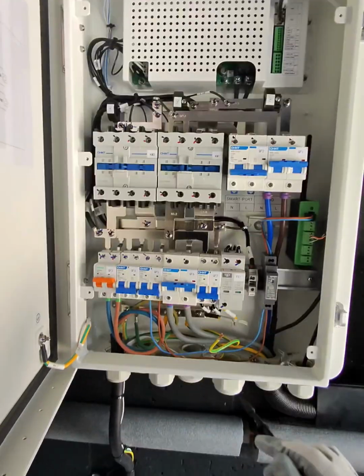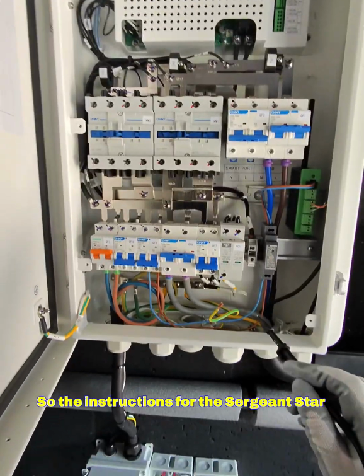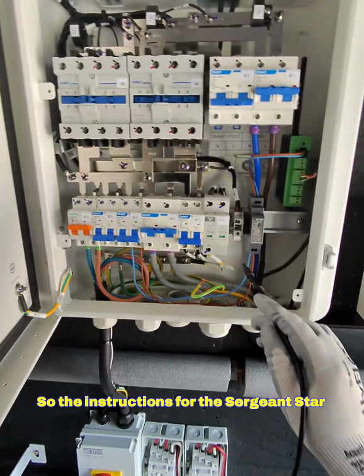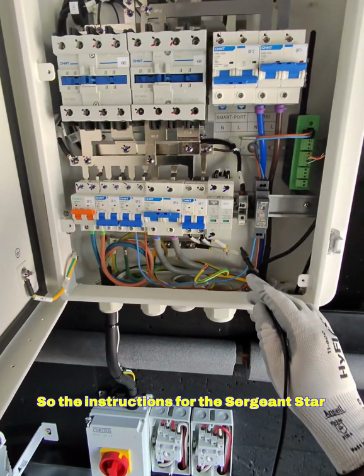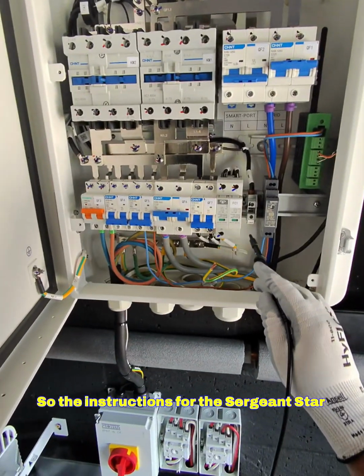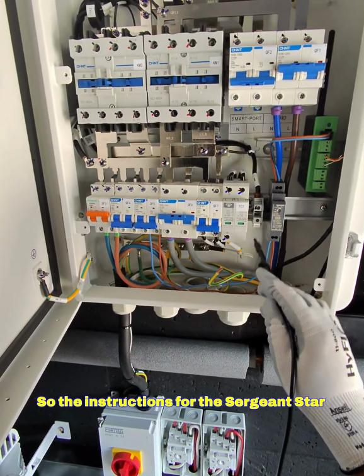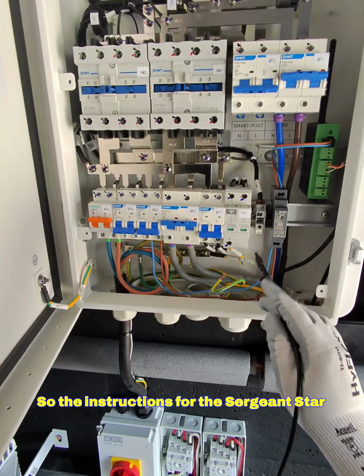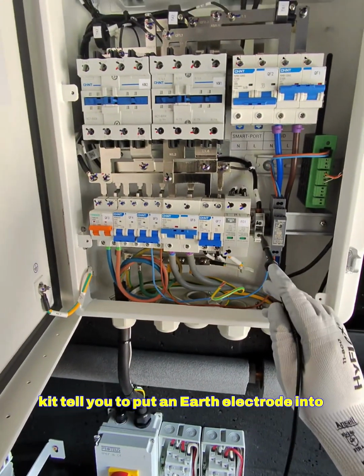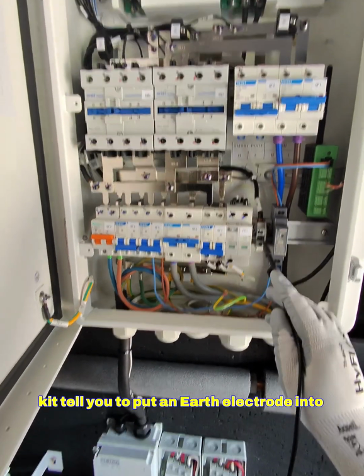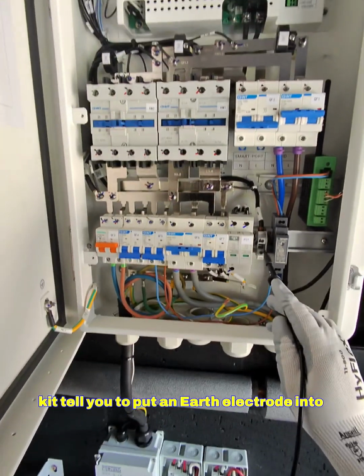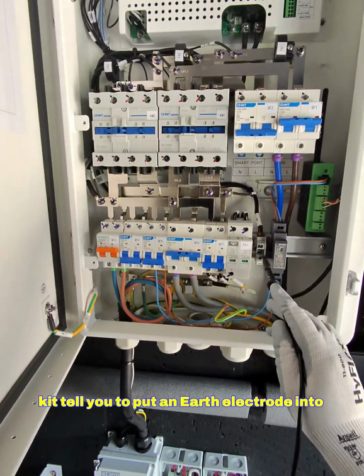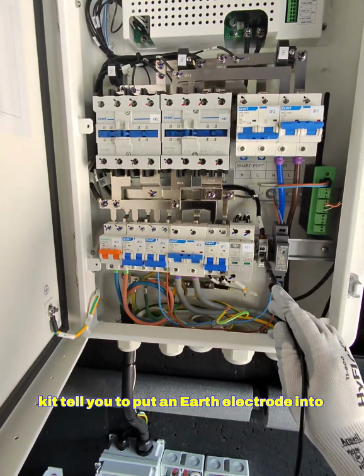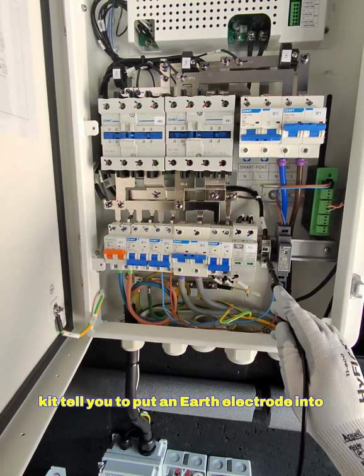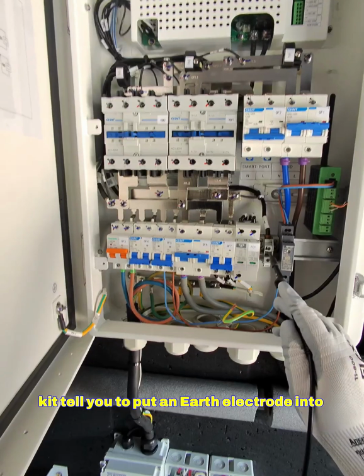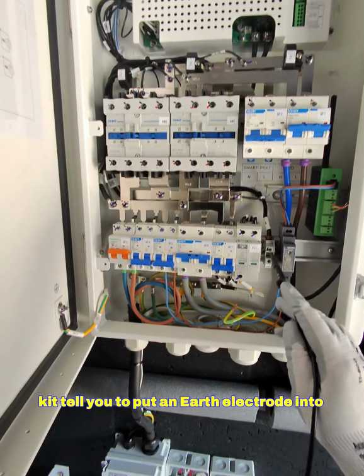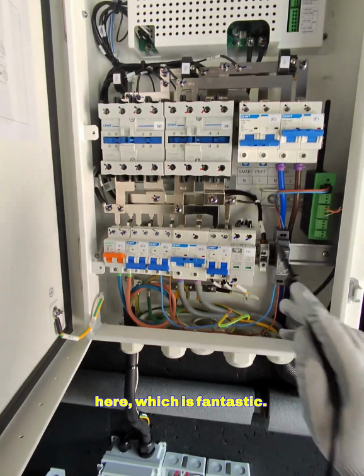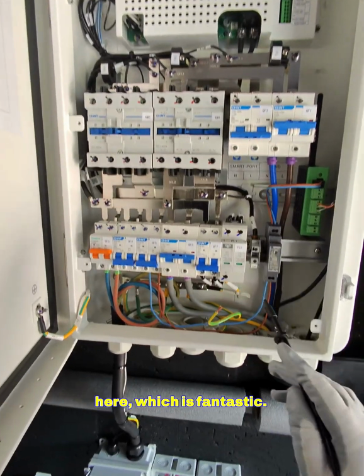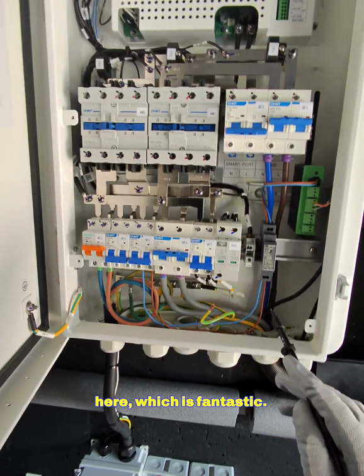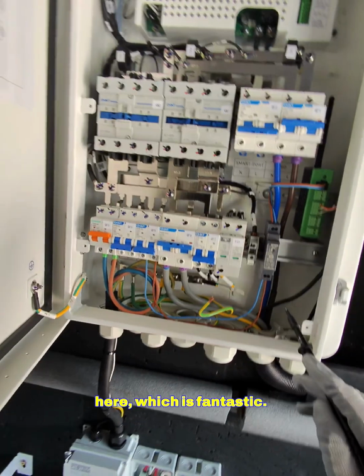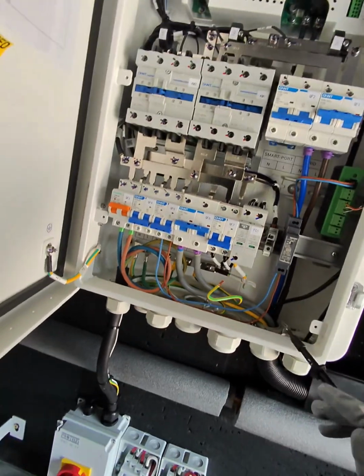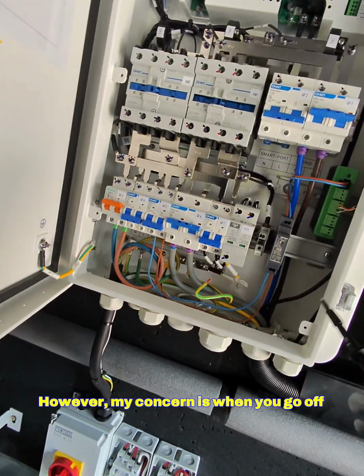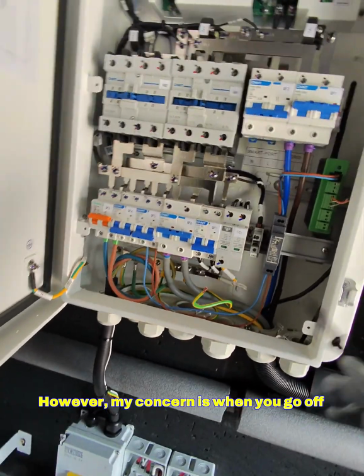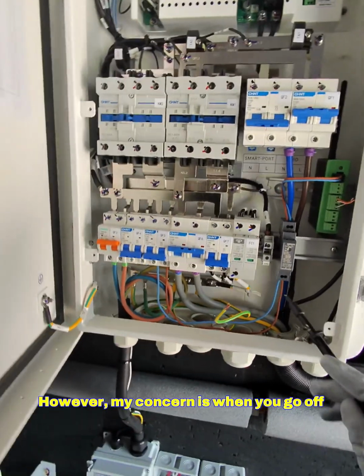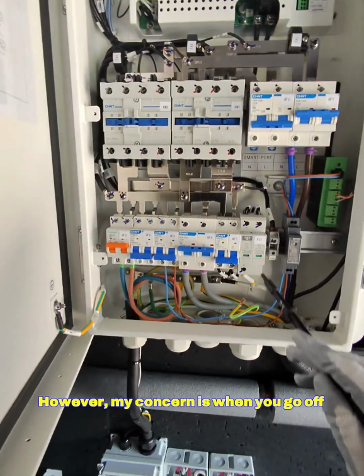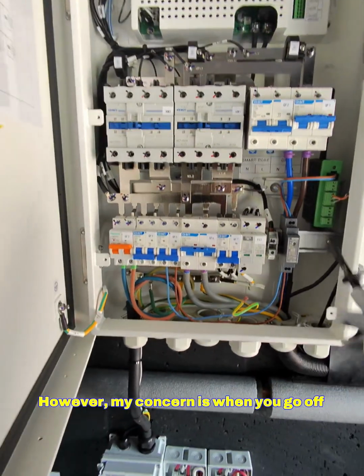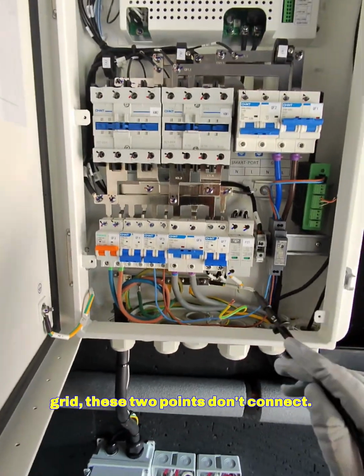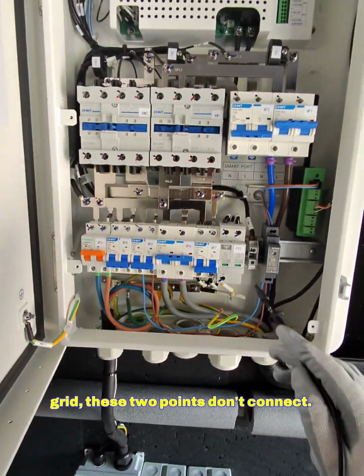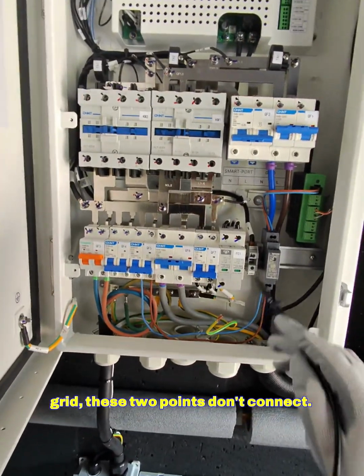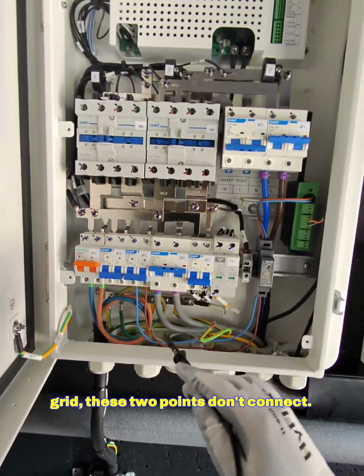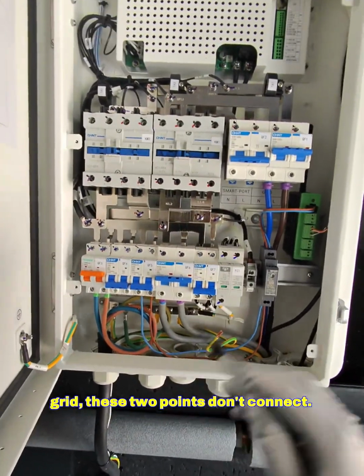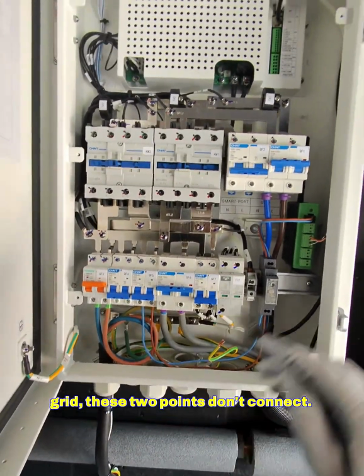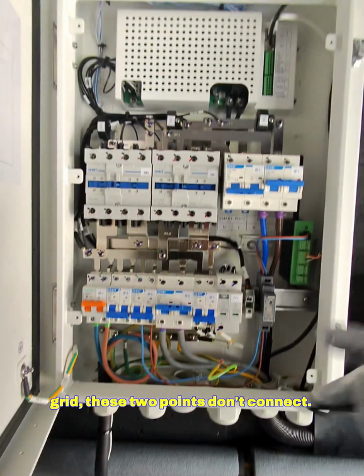The instructions for the SIGENSTAR kit tell you to put an earth electrode into here, which is fantastic. However, my concern is that when you go off-grid, these two points don't connect.